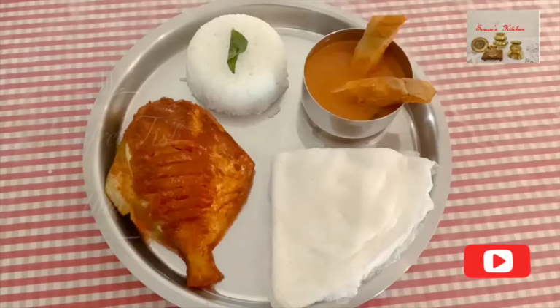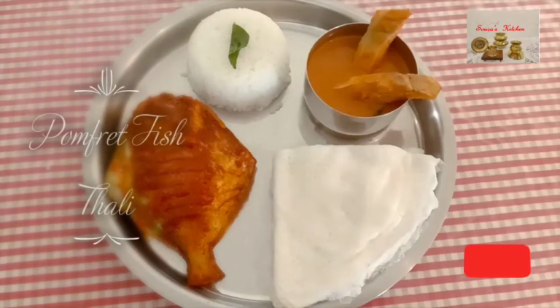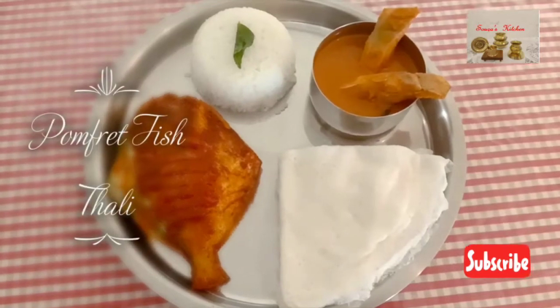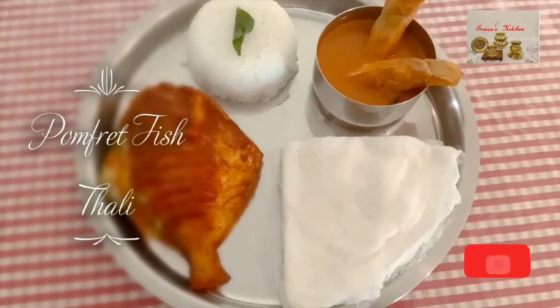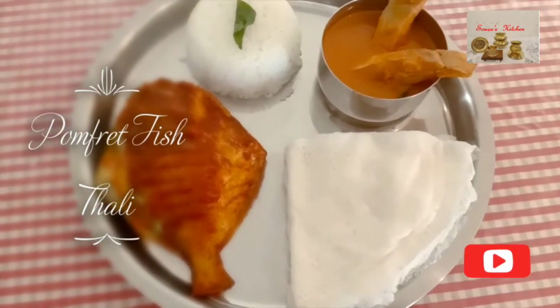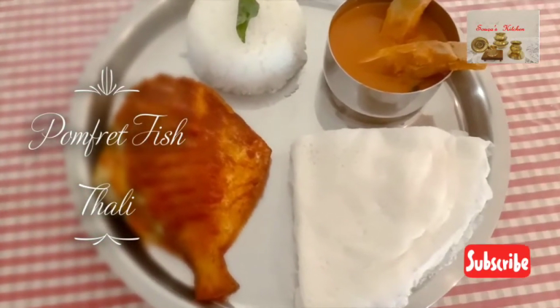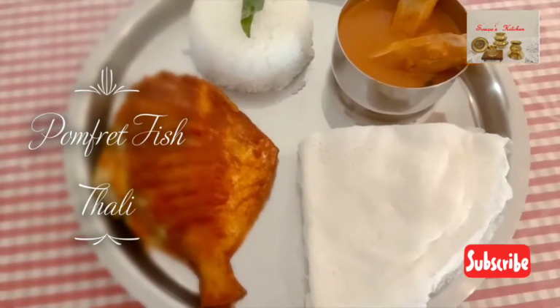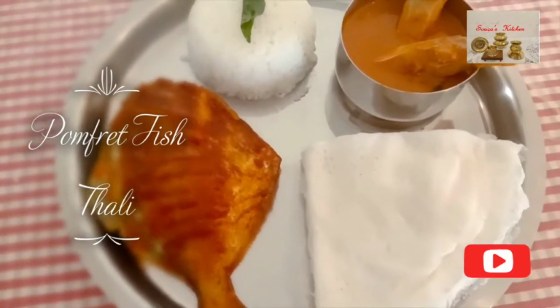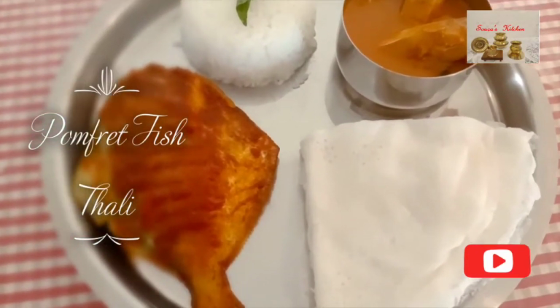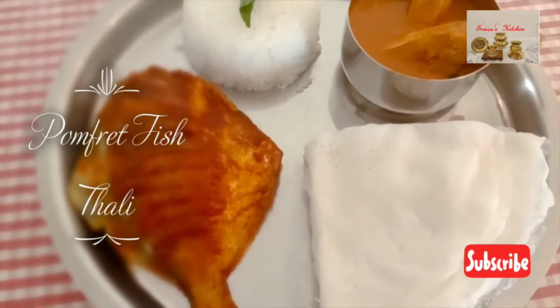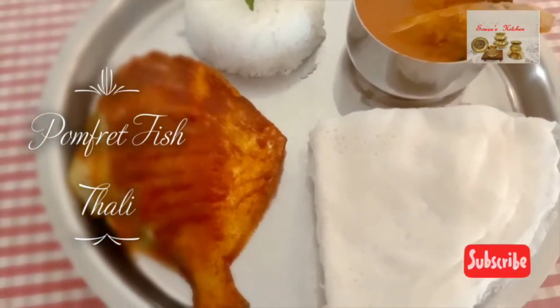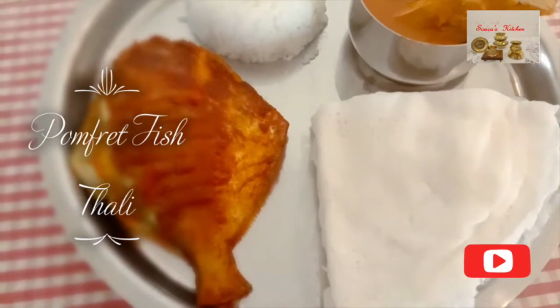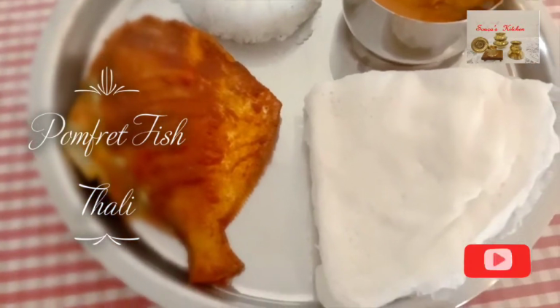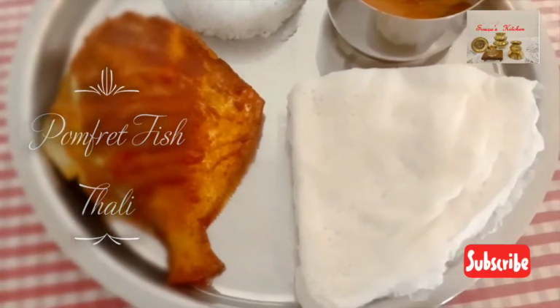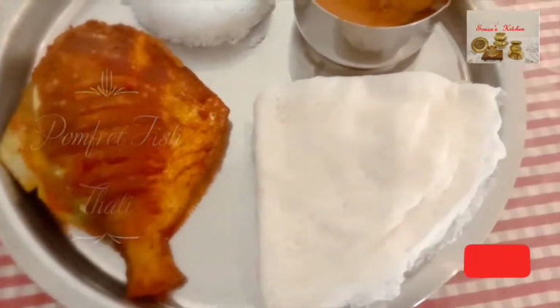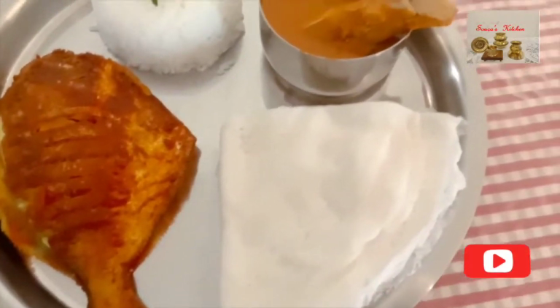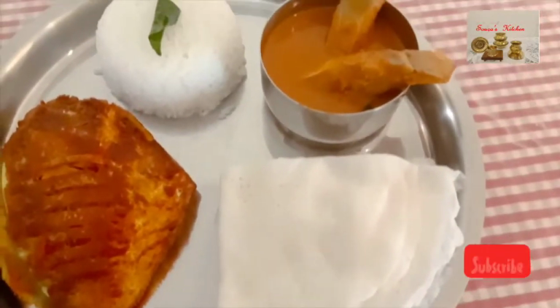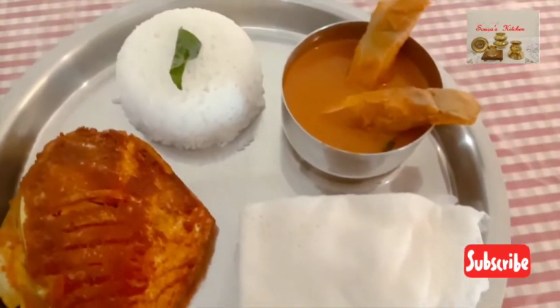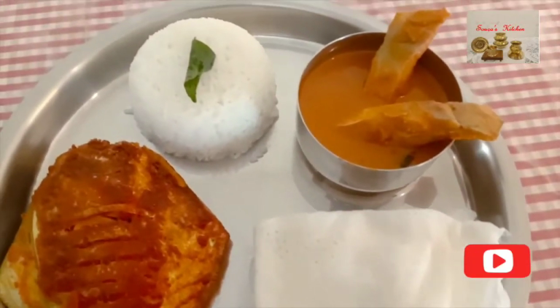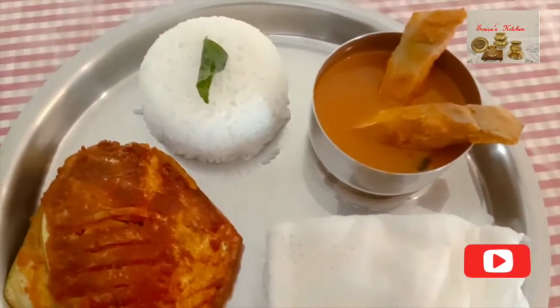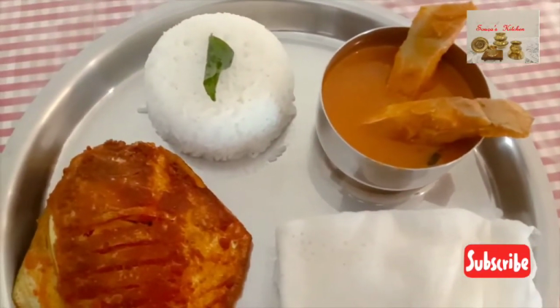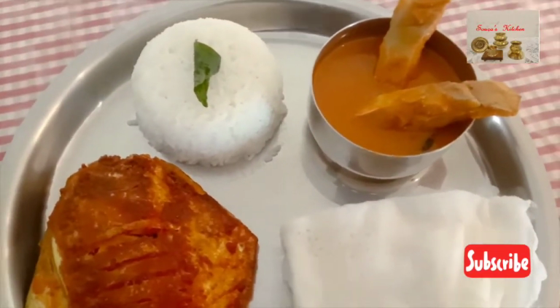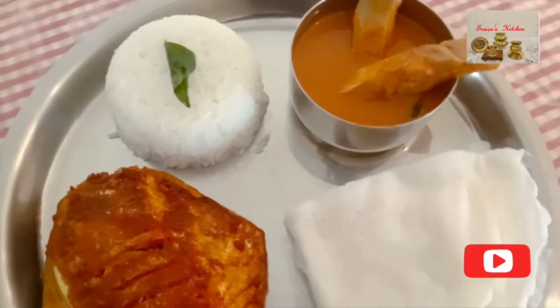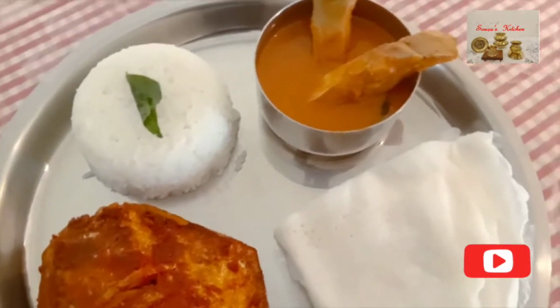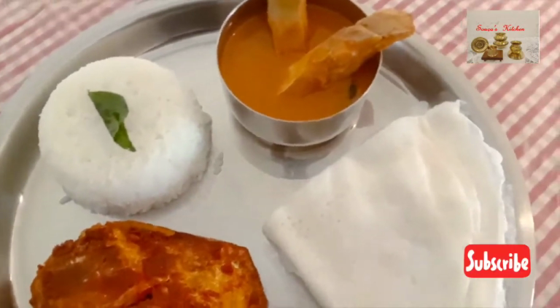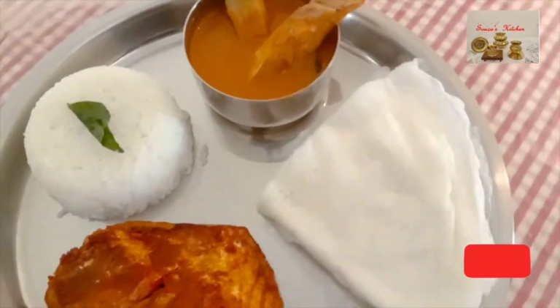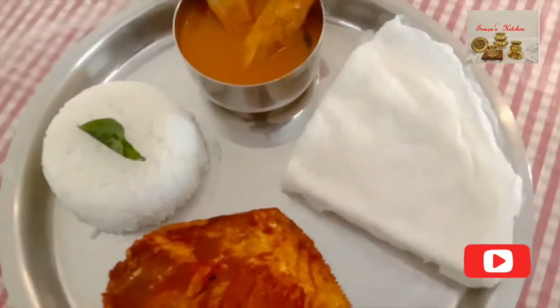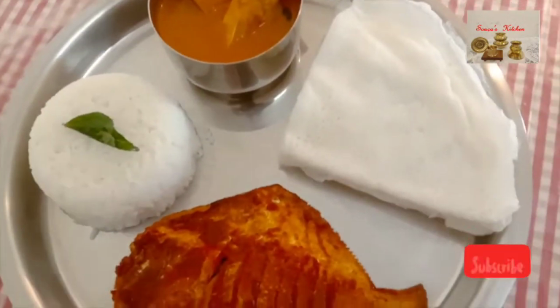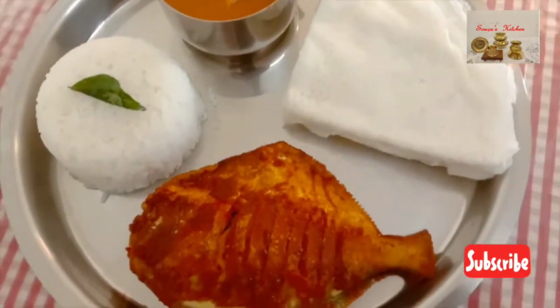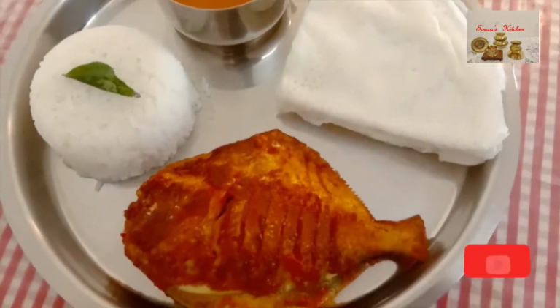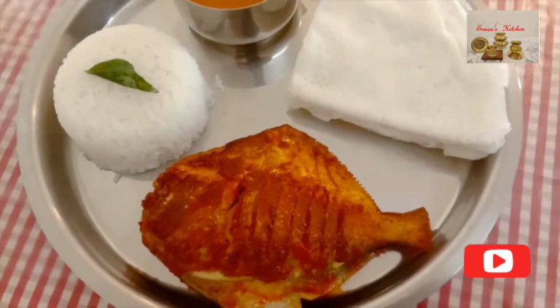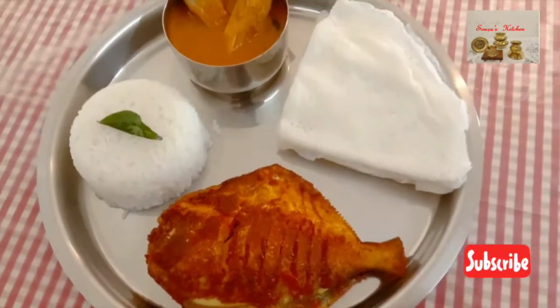Hi Friends, welcome back to Soza's Kitchen. Today I will share with you a Fish Thali recipe — rice with special fish curry full of flavor, and fish which is fried in a different way which will enhance the taste of the entire thali.